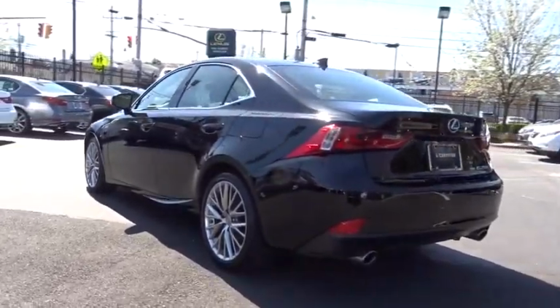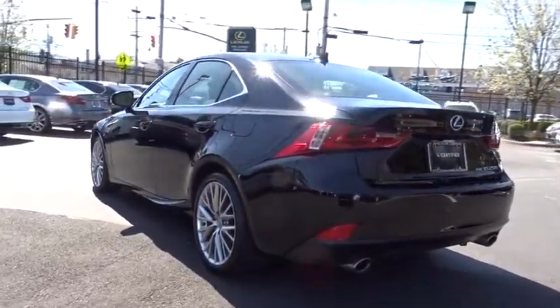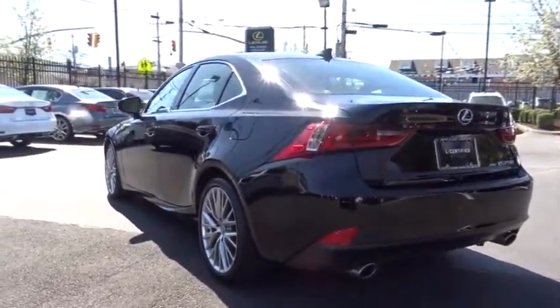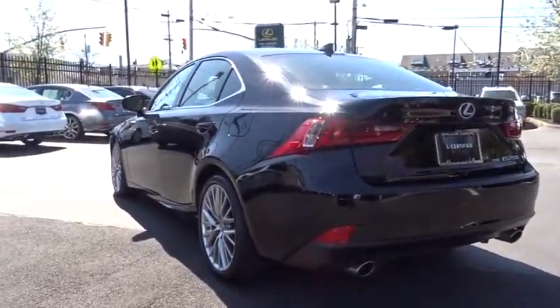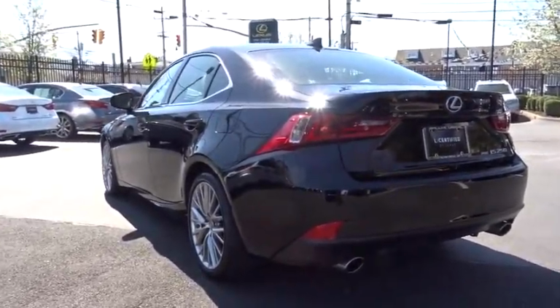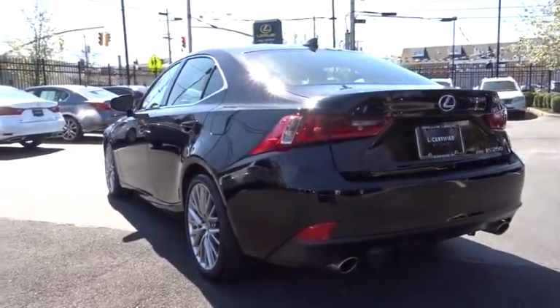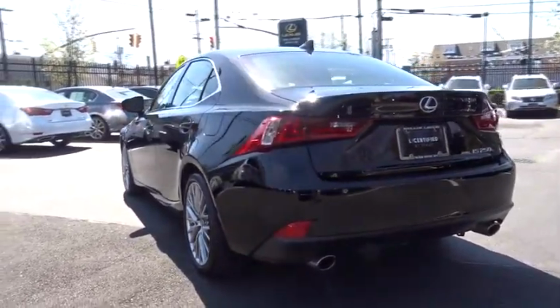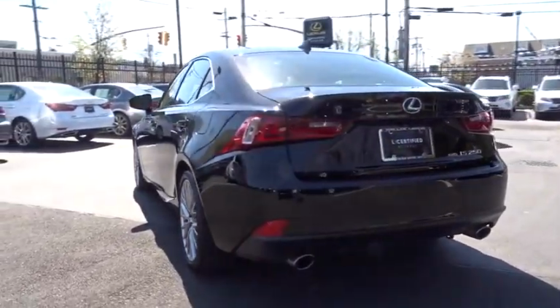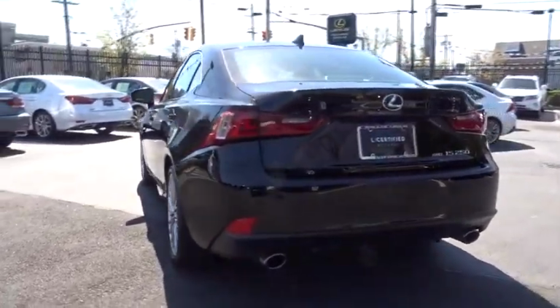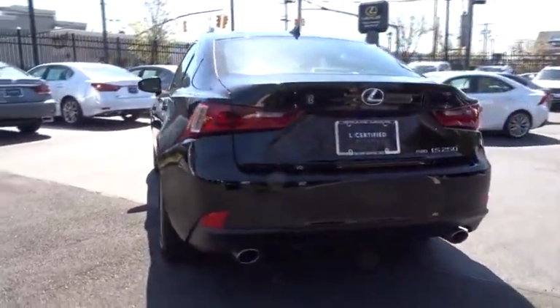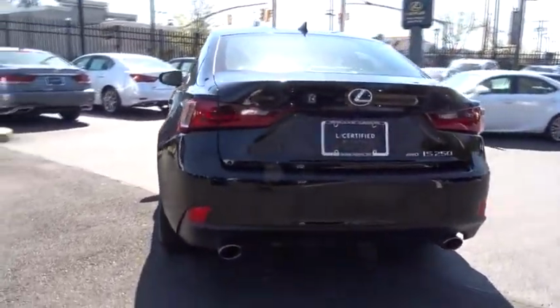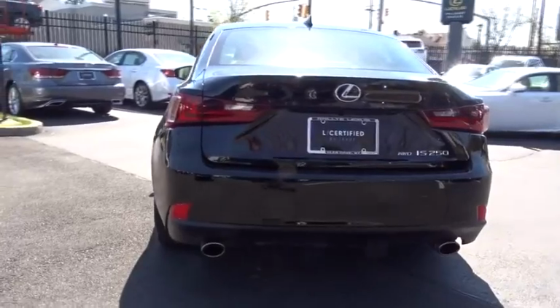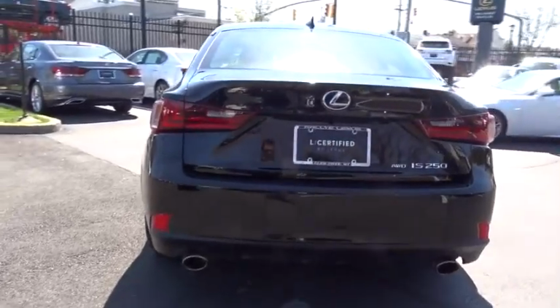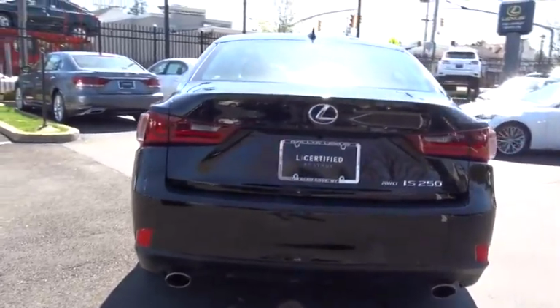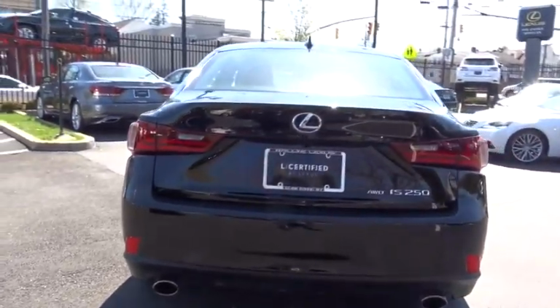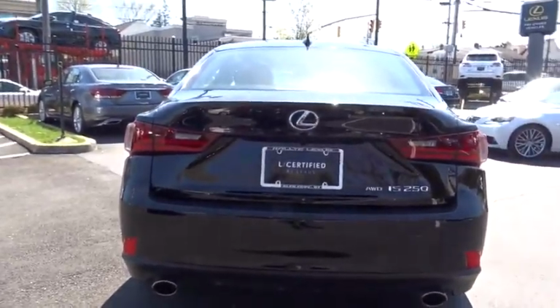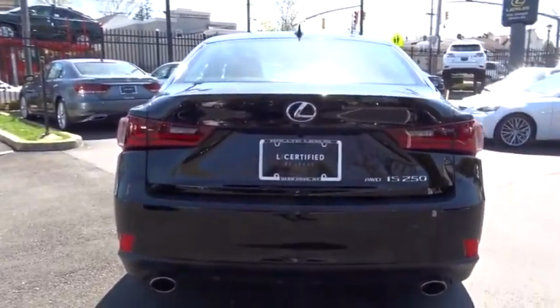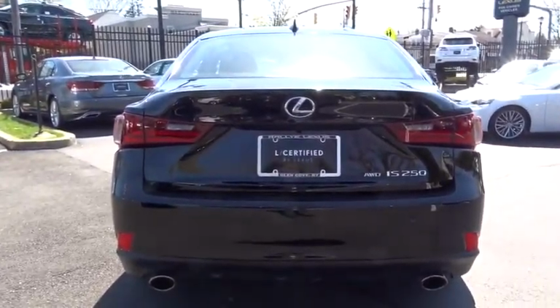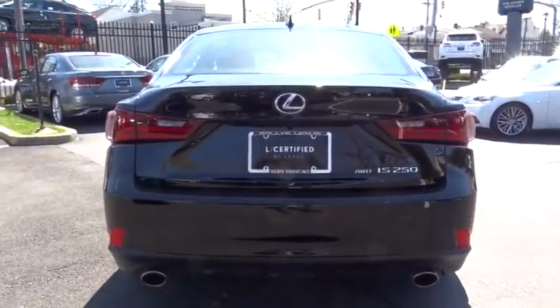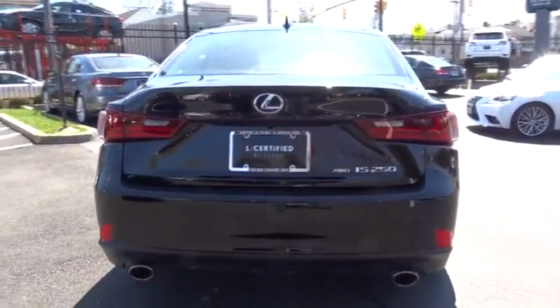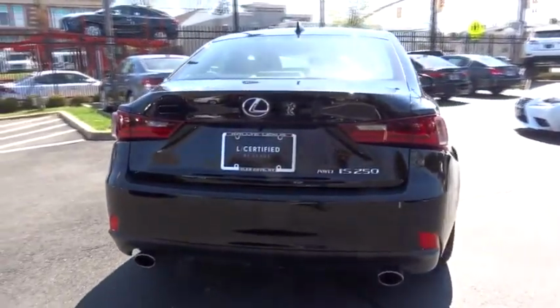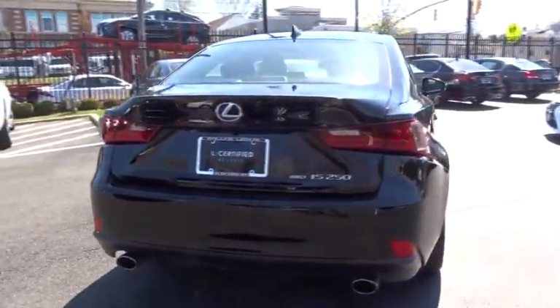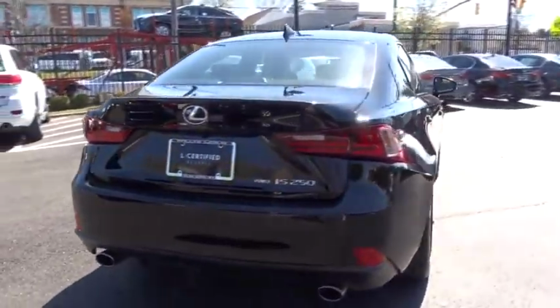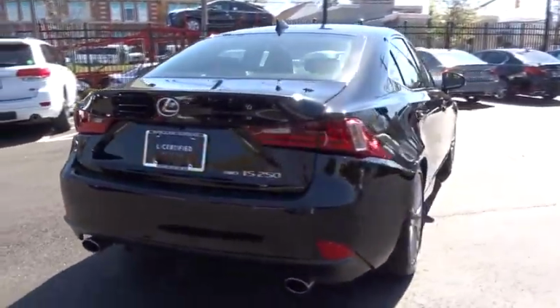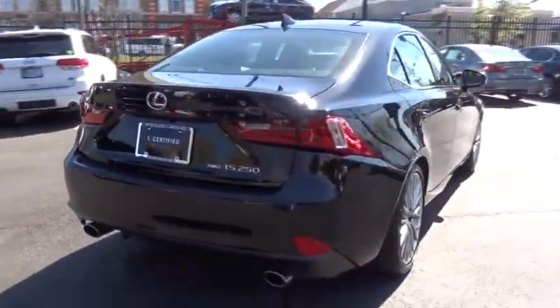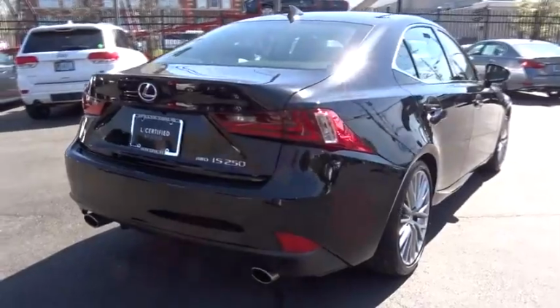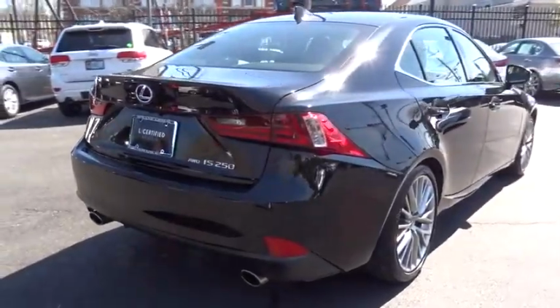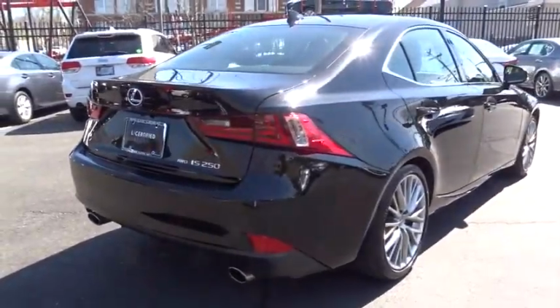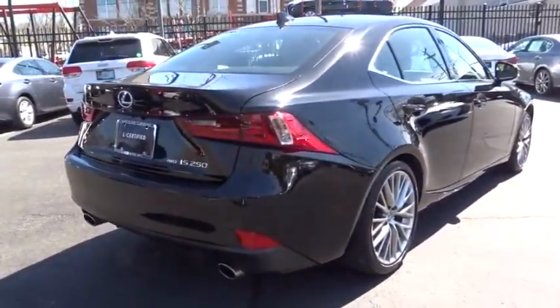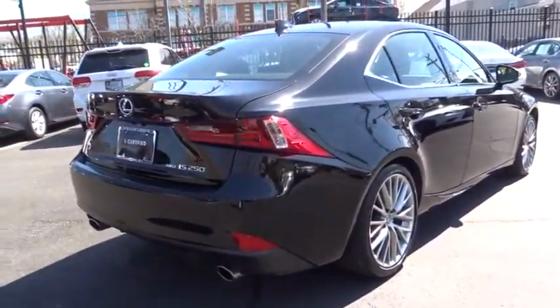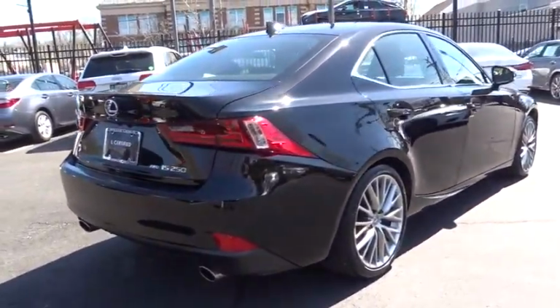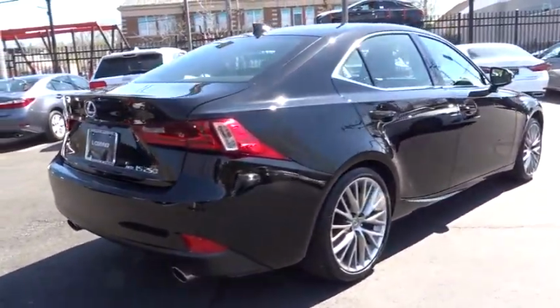Here are some of this vehicle's great options: stability control, traction control, keyless entry, steering wheel audio controls, power passenger seat, anti-lock braking system, all-wheel drive.